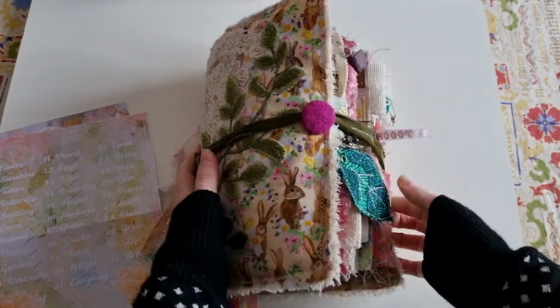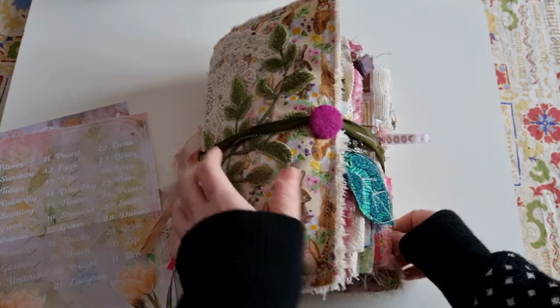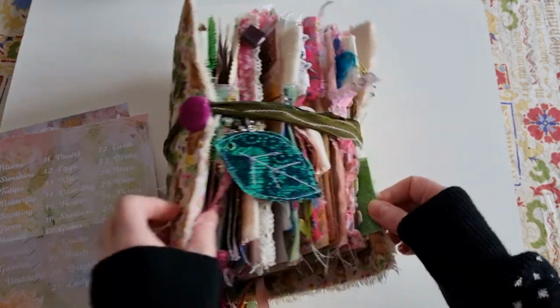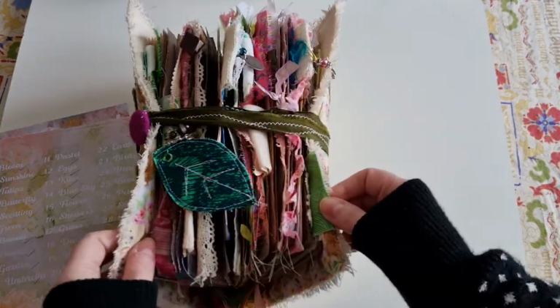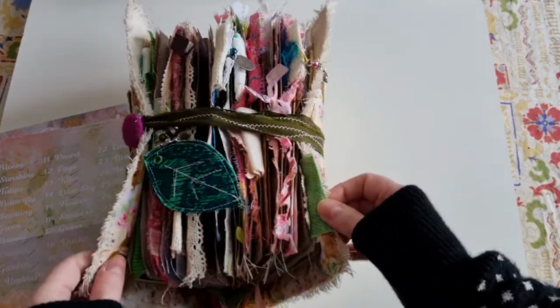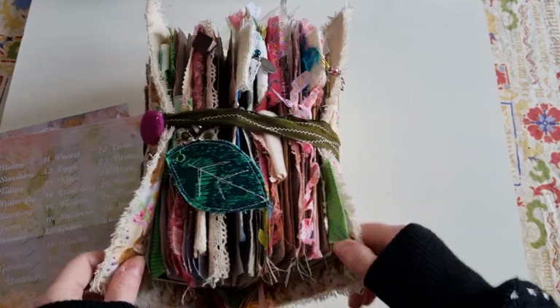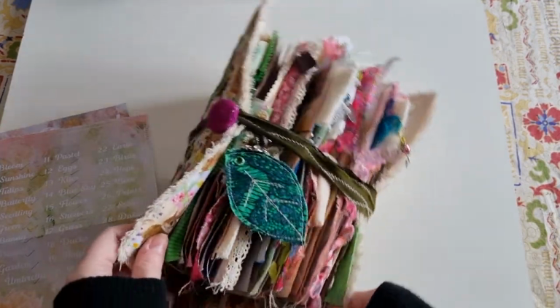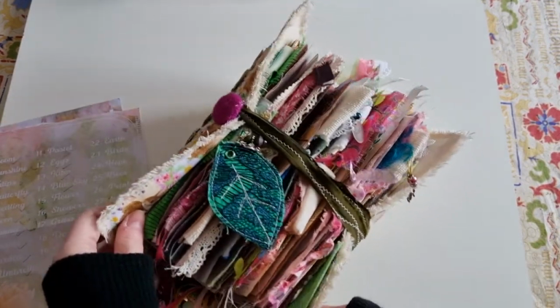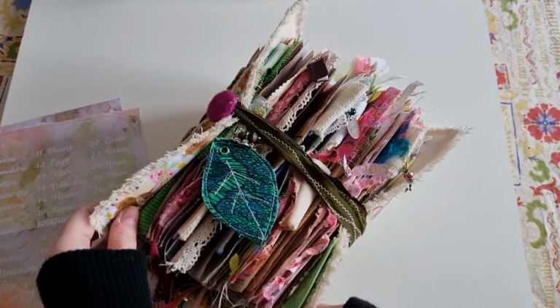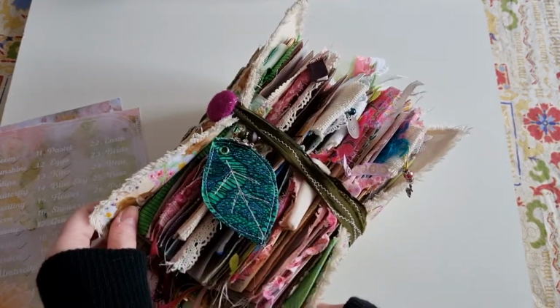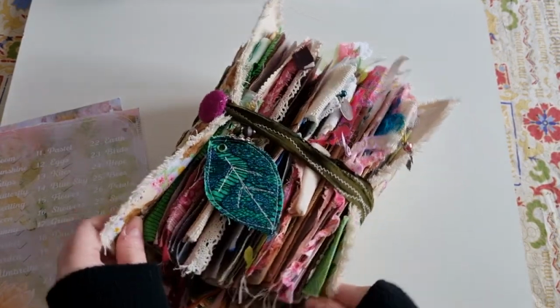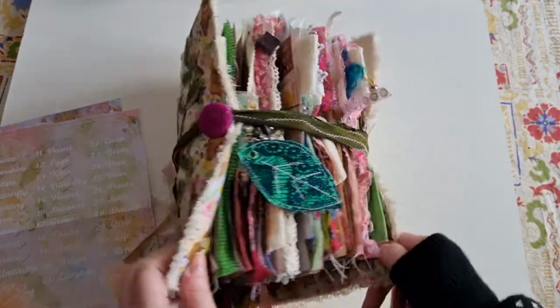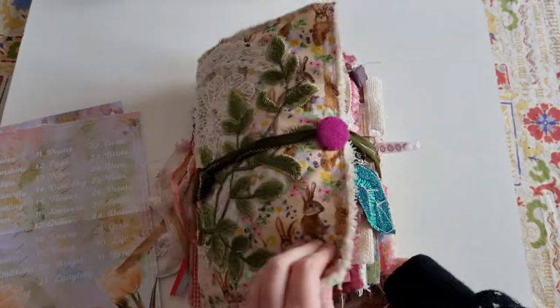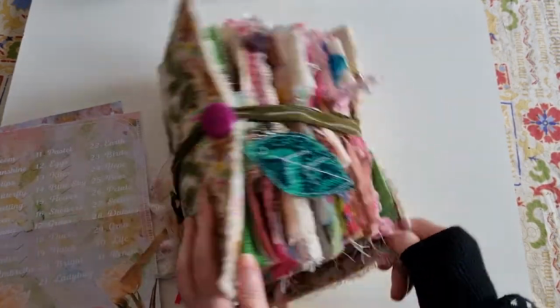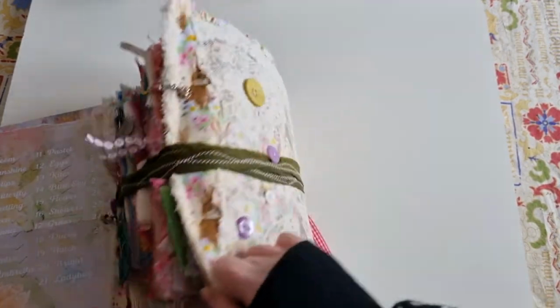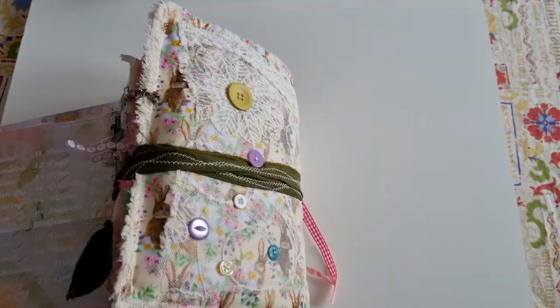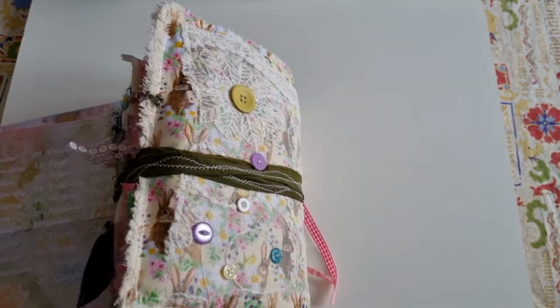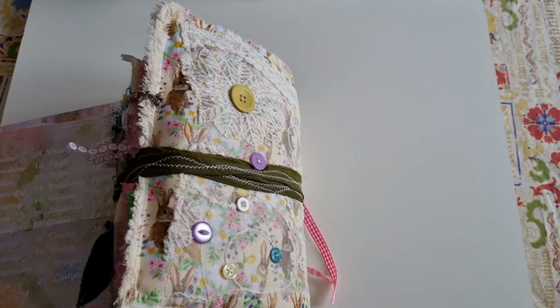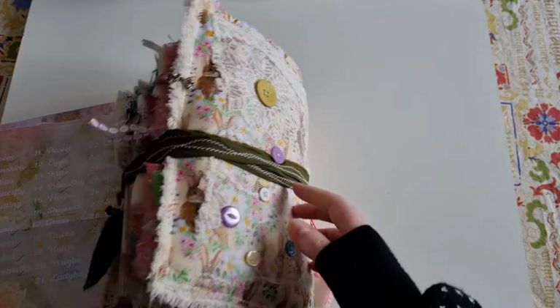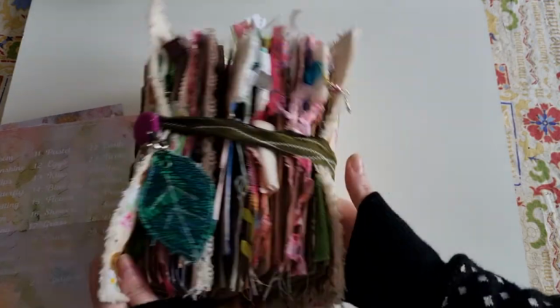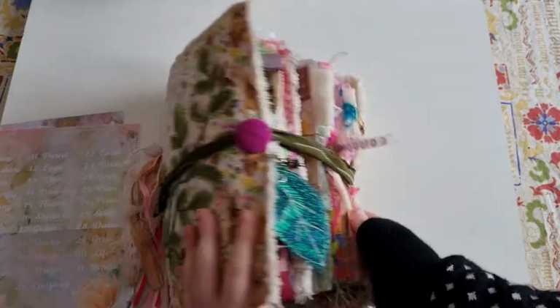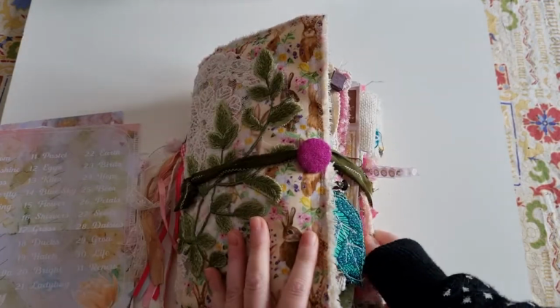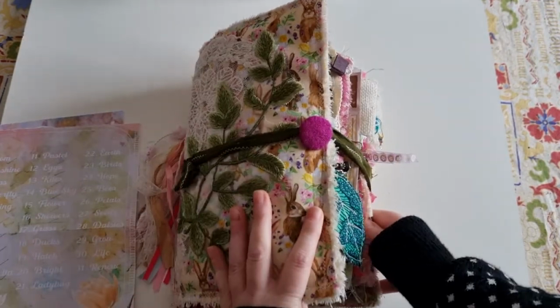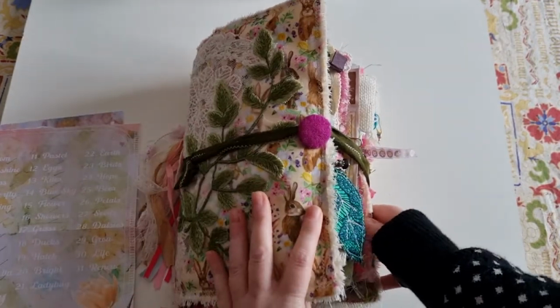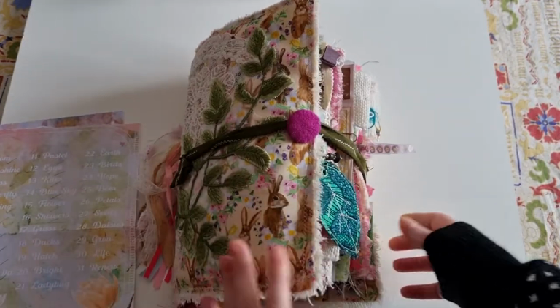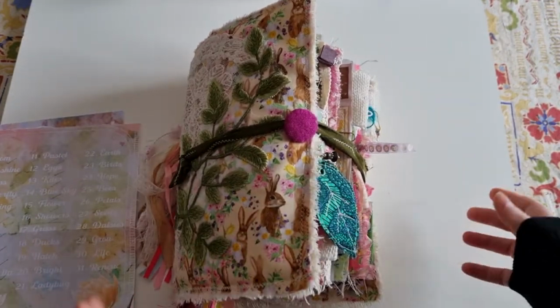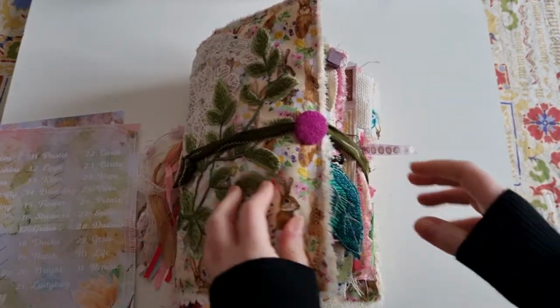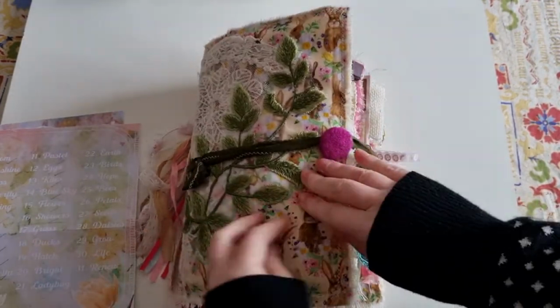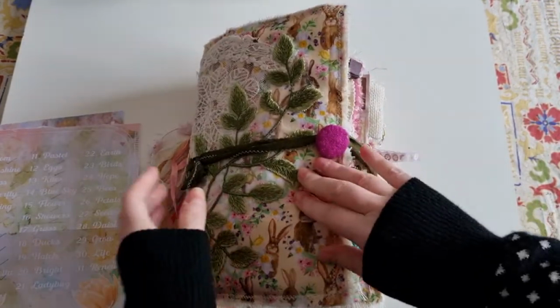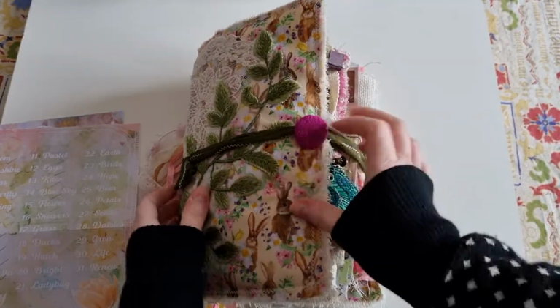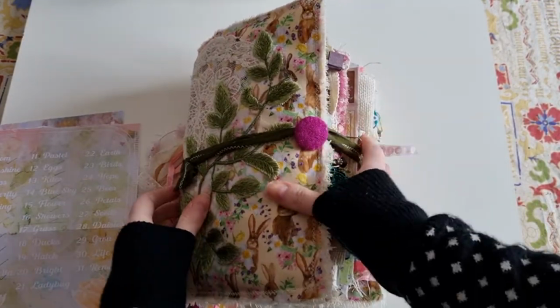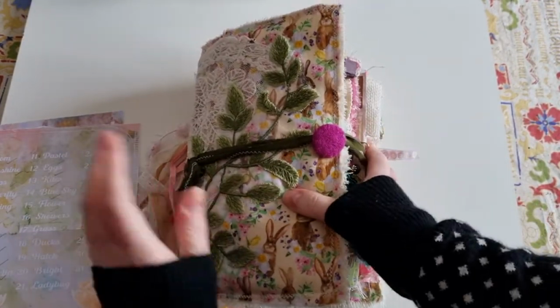So let's get started. This journal is ridiculously chunky, which is why I had to remove some of the pieces of ephemera from the kit — it's just that full.